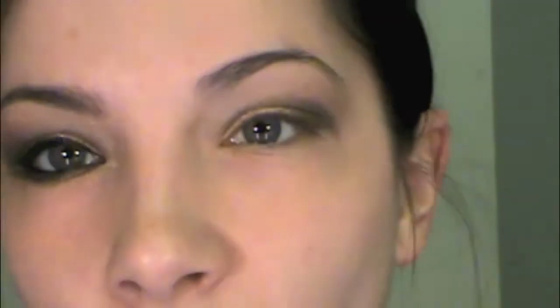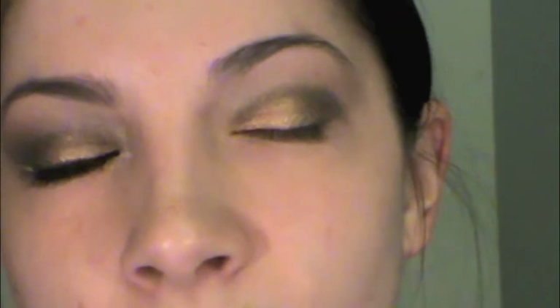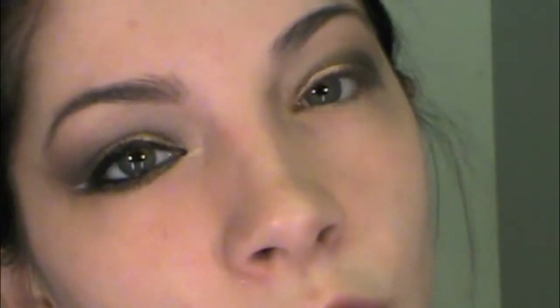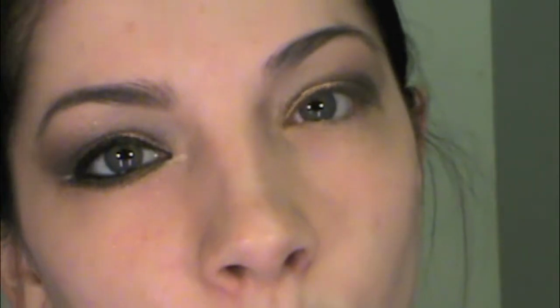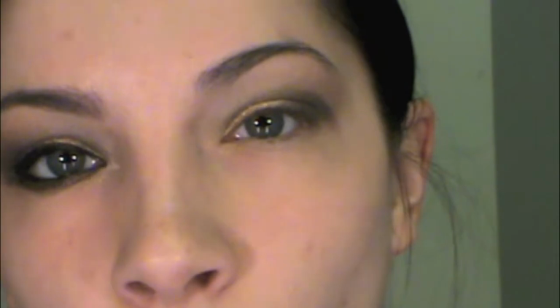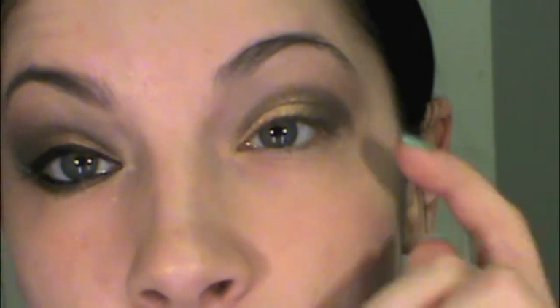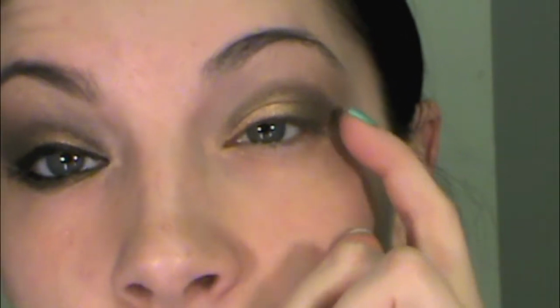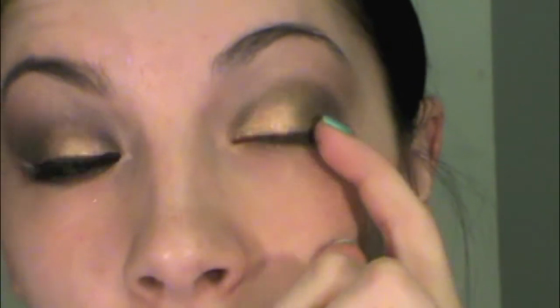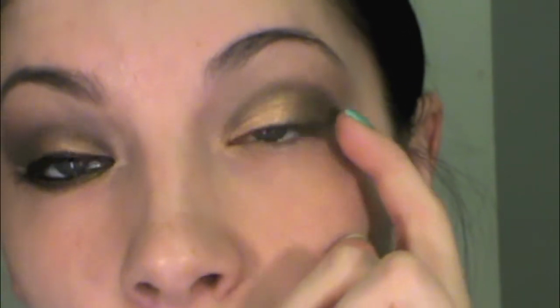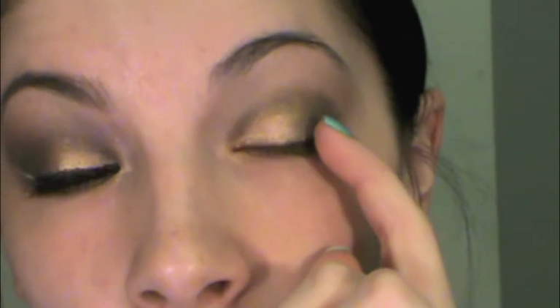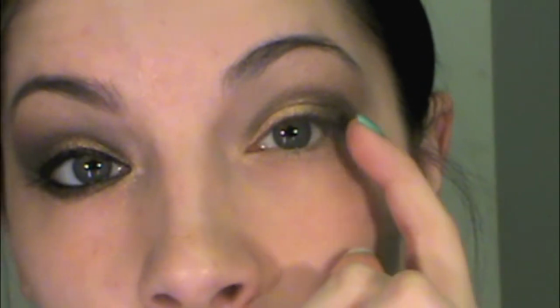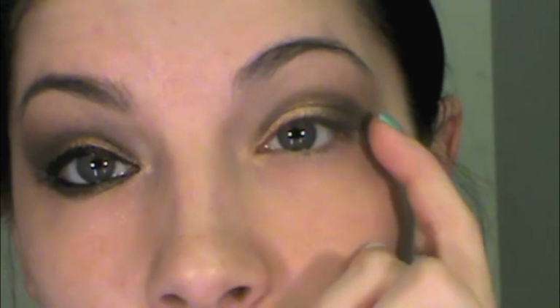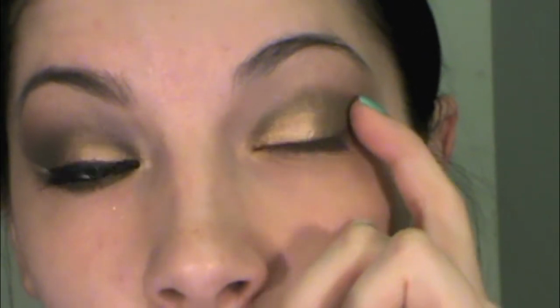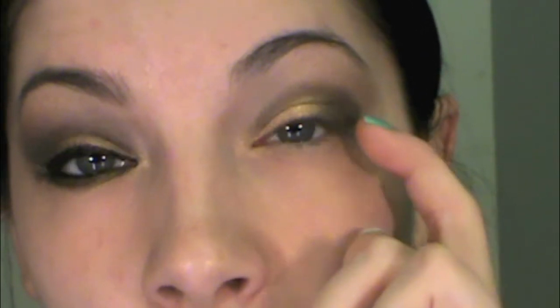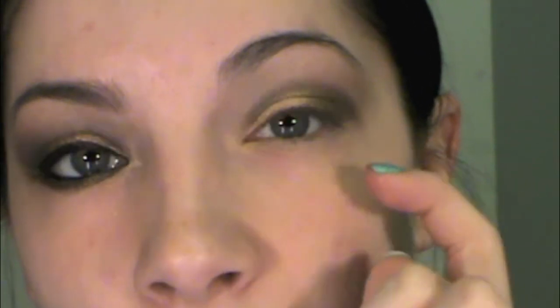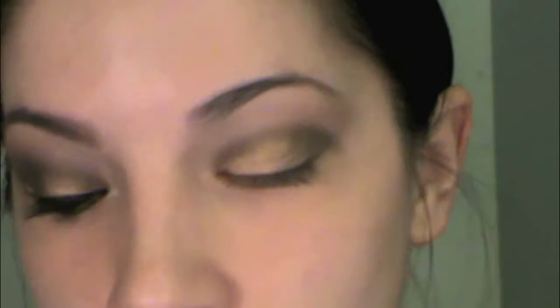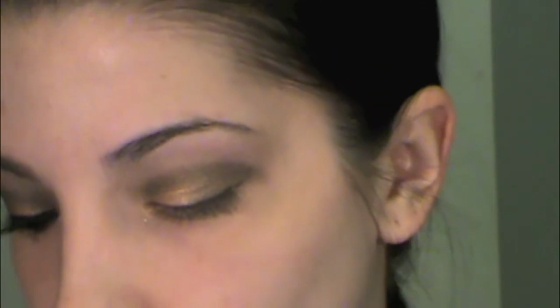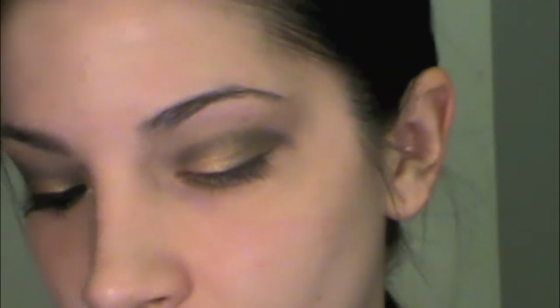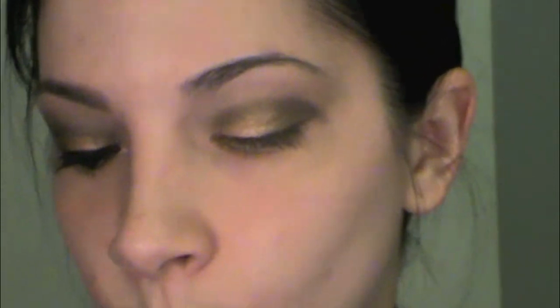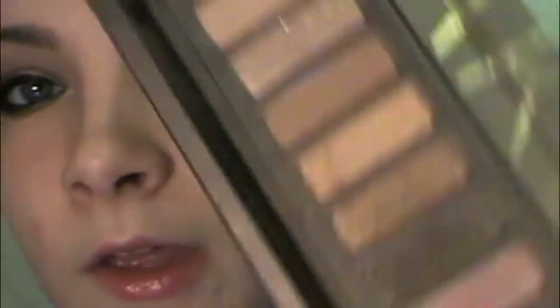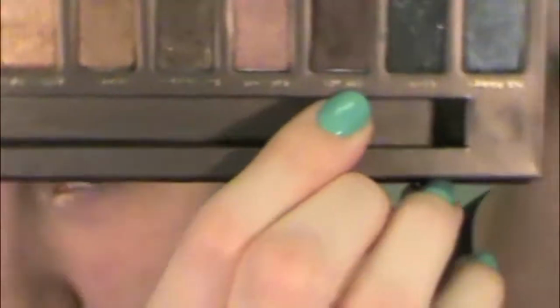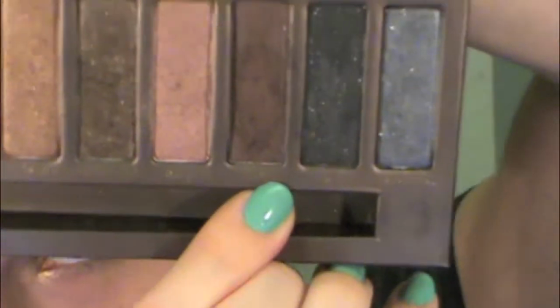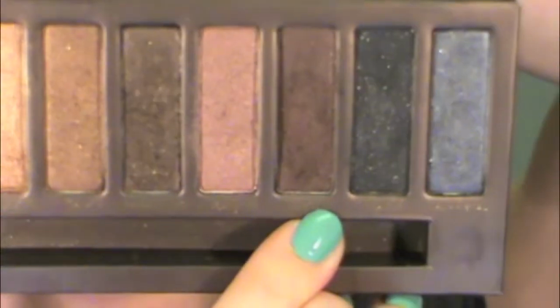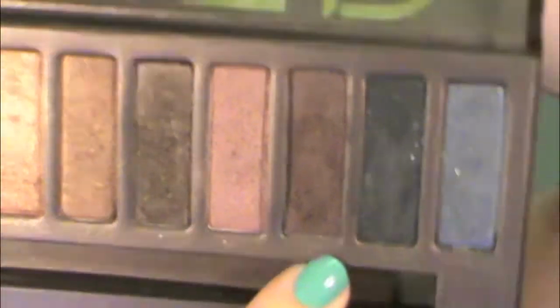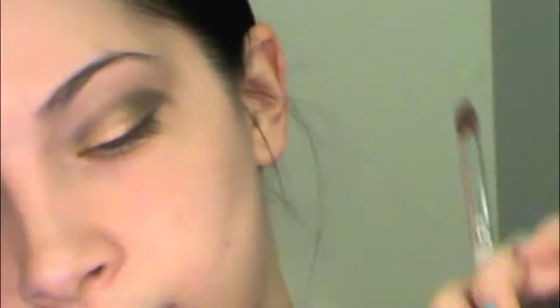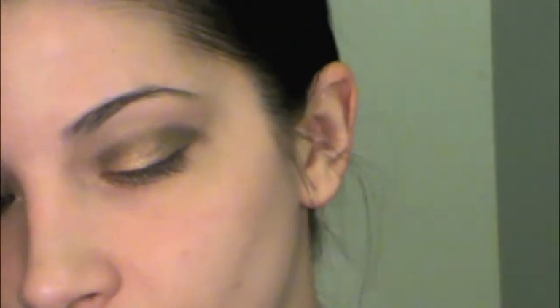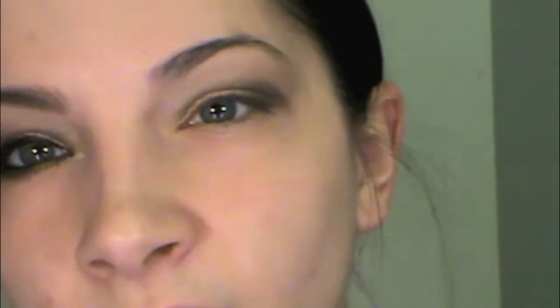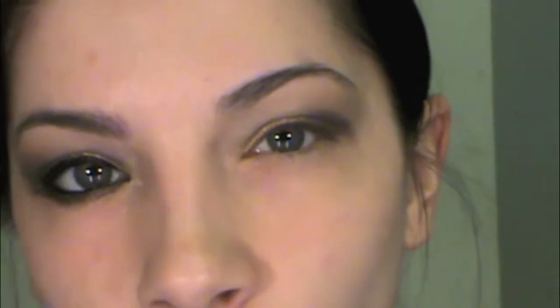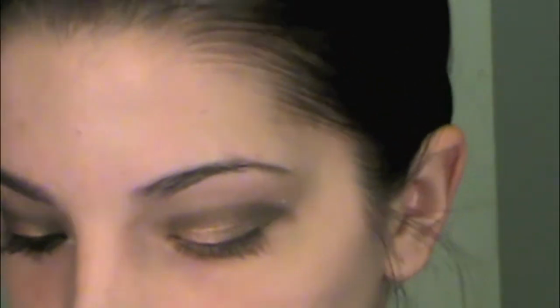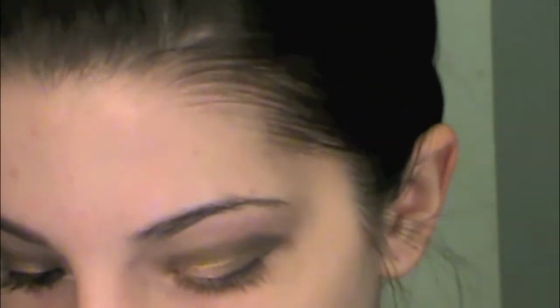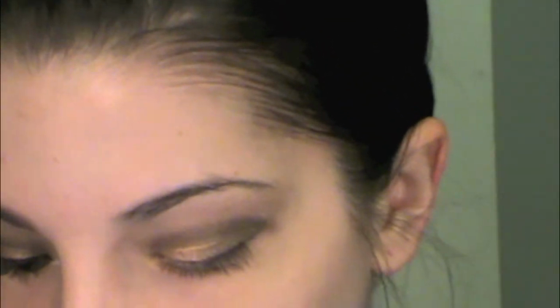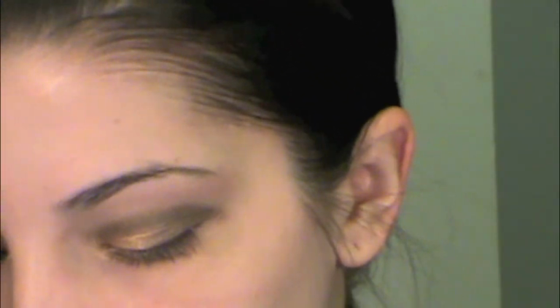Because the look we're going for has a bit of a darker outer corner as well as a little bit in the crease, I'm going to go back in with Hustle from the Naked palette and just kind of follow along where our Dark Horse was.